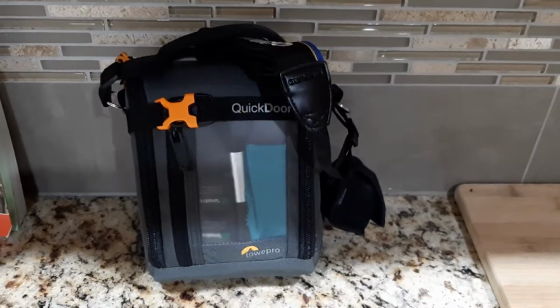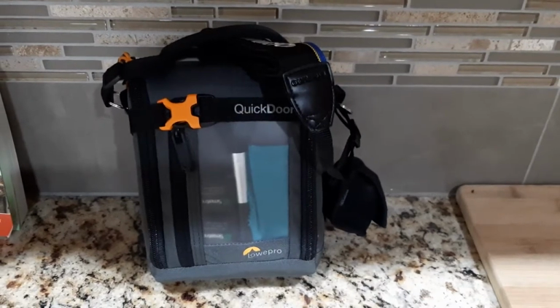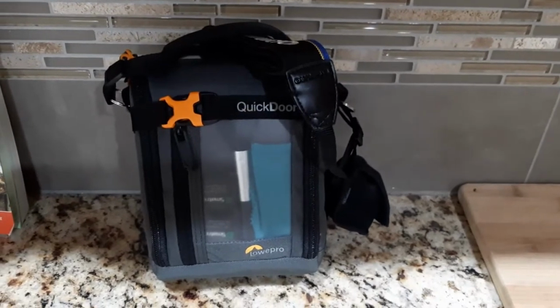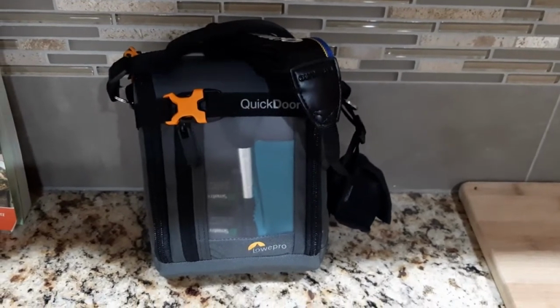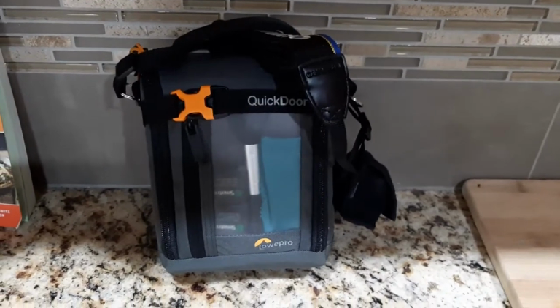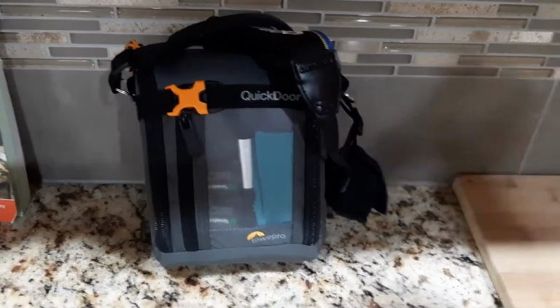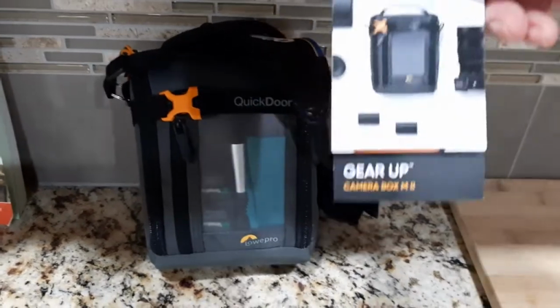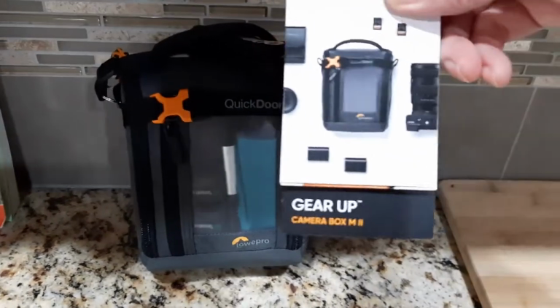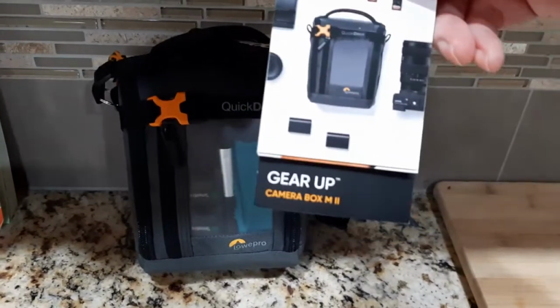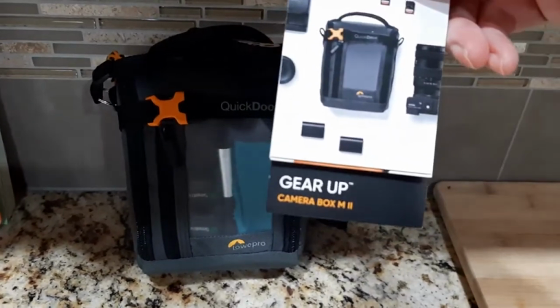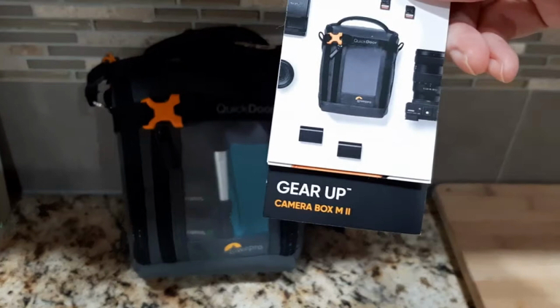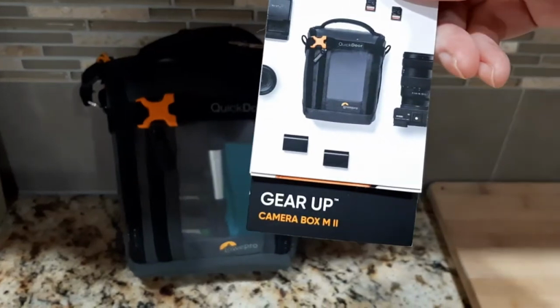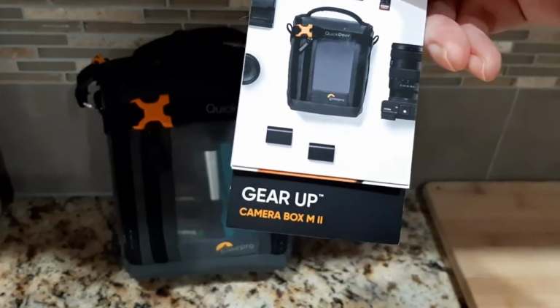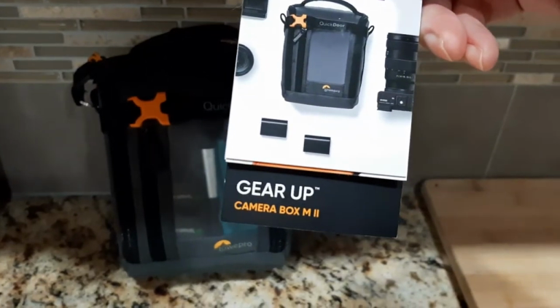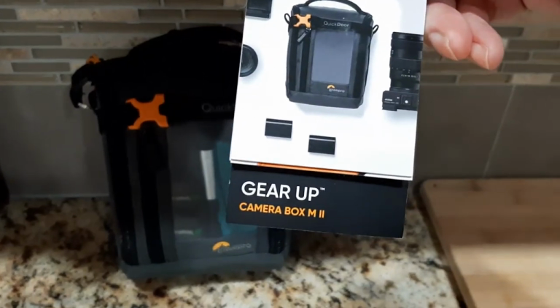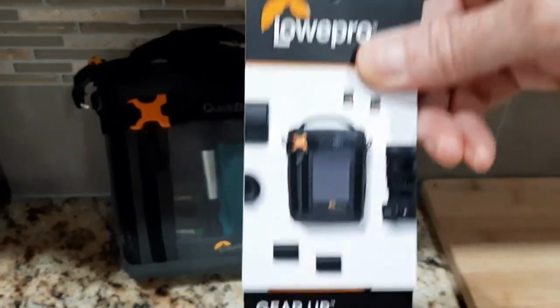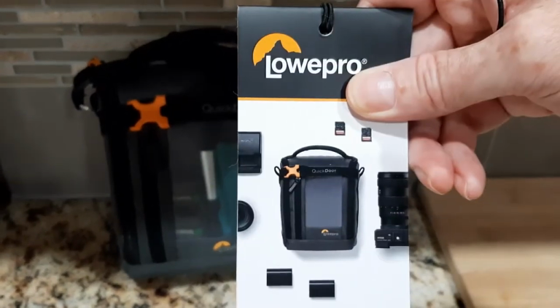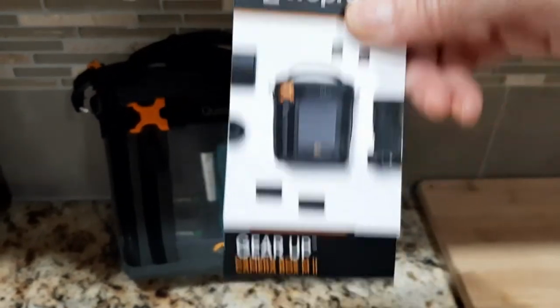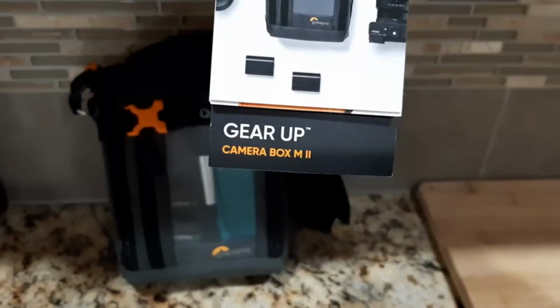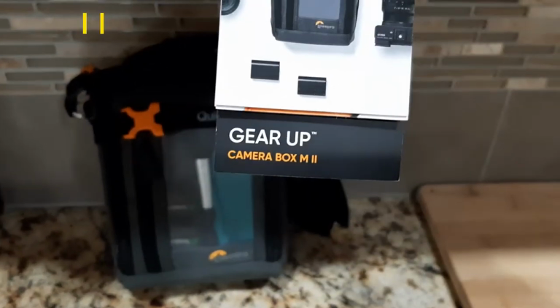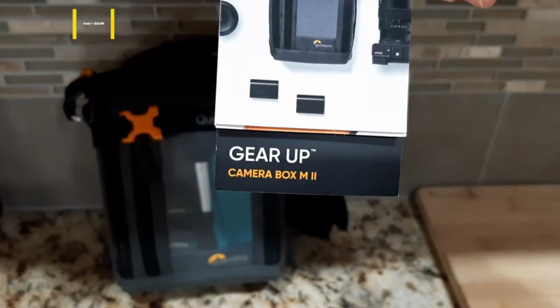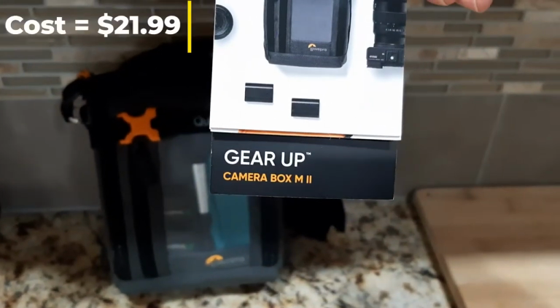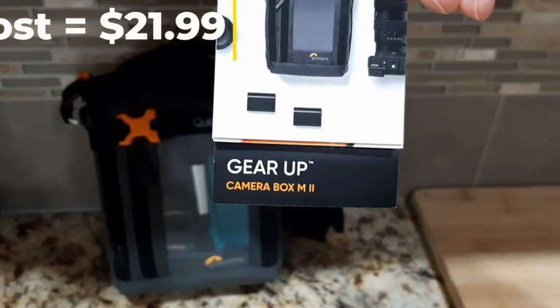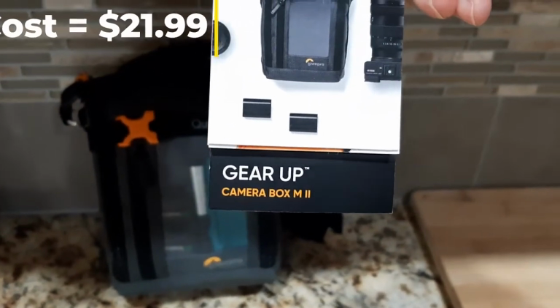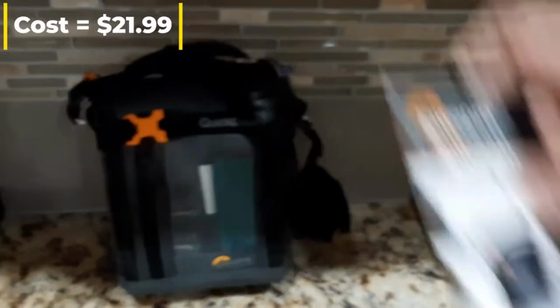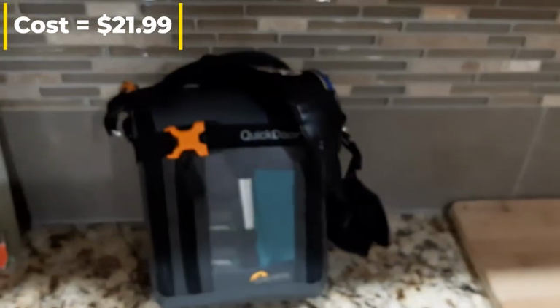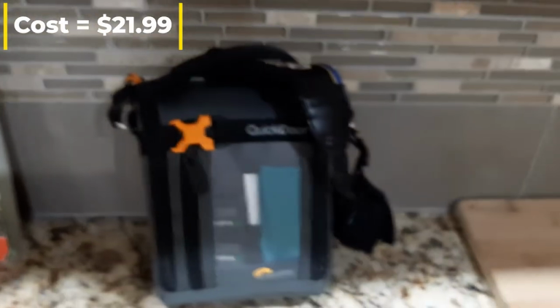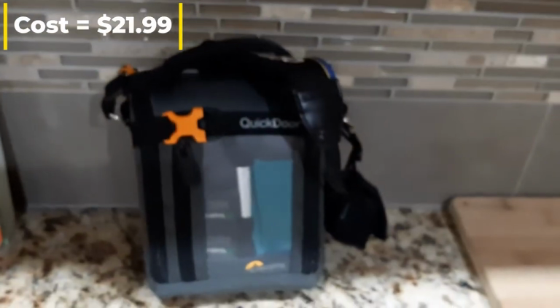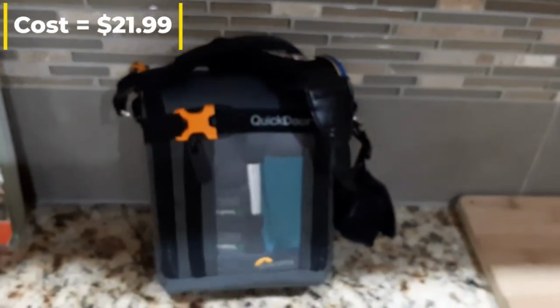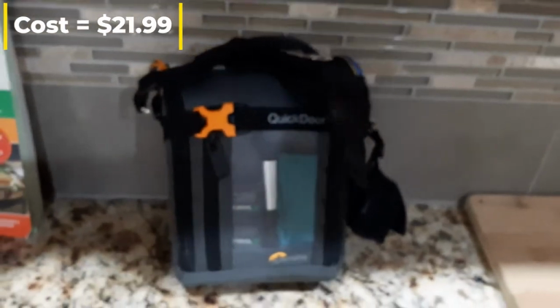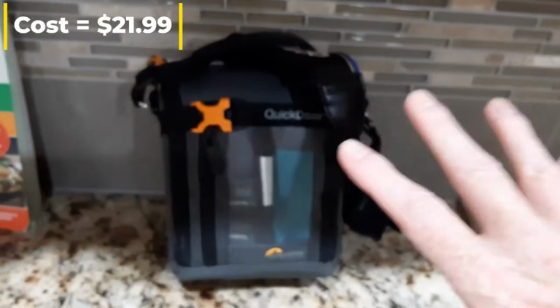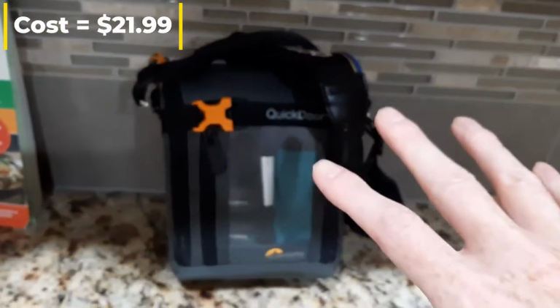What's going on guys, welcome back to the channel. Today we're going to be looking at our new camera bag, the LowePro Gear Up Camera Box M2. It's already fully loaded with all my gear.